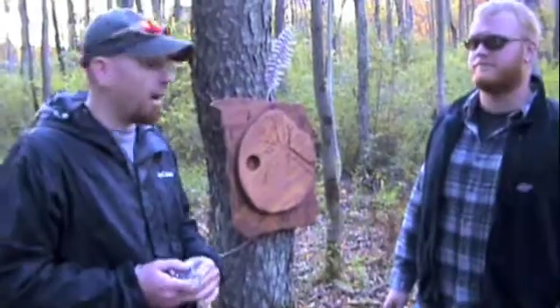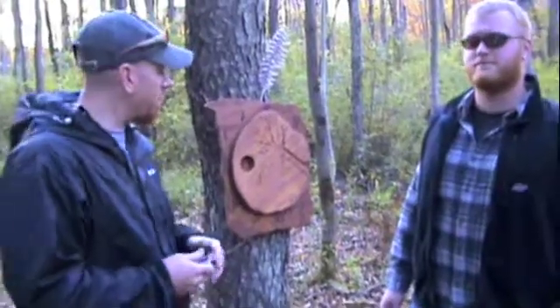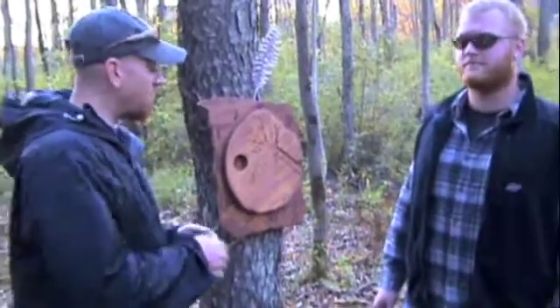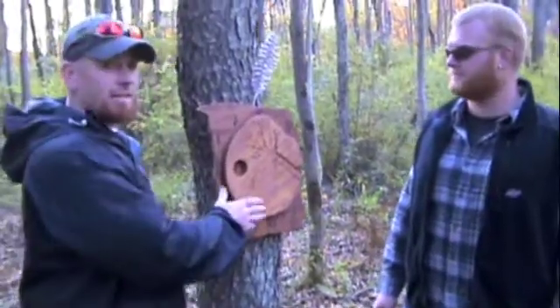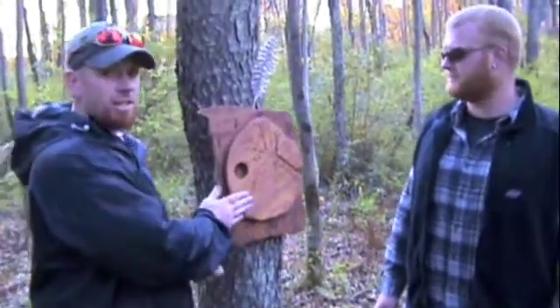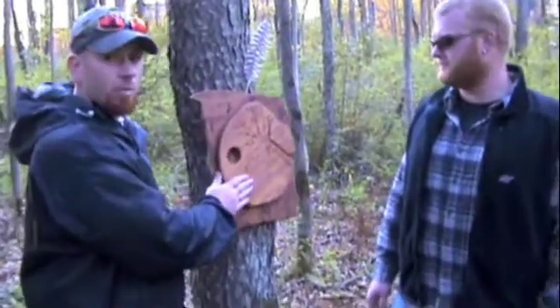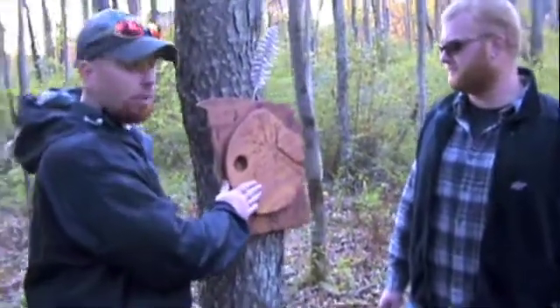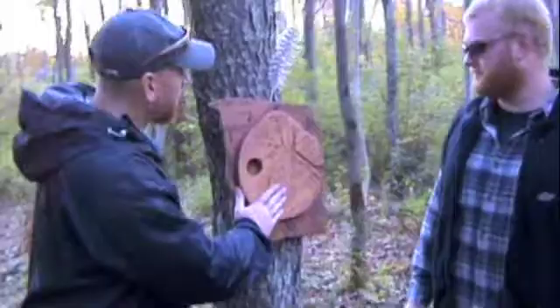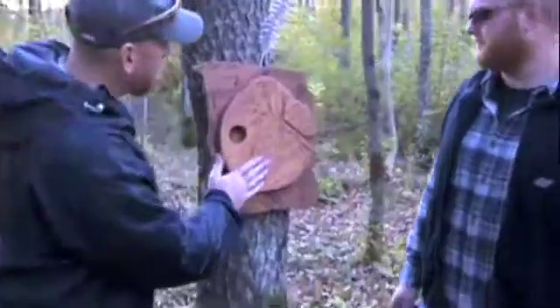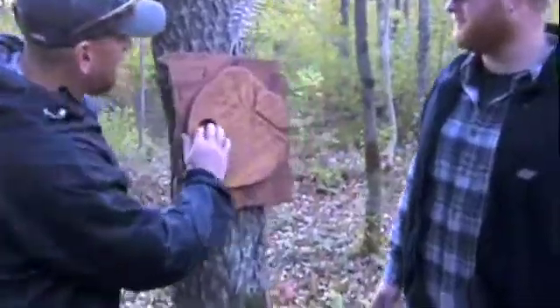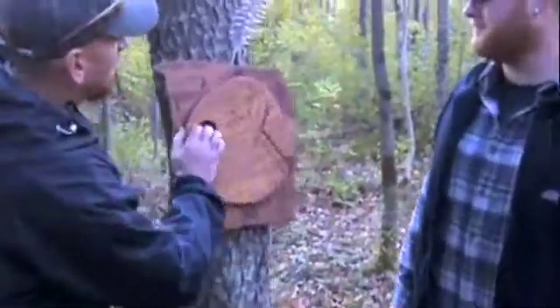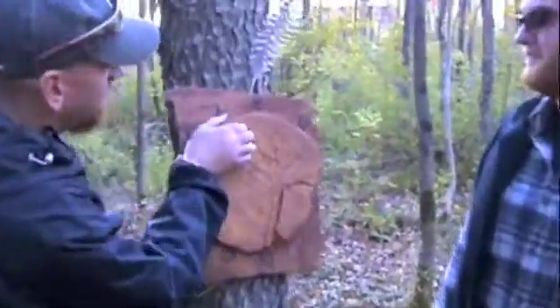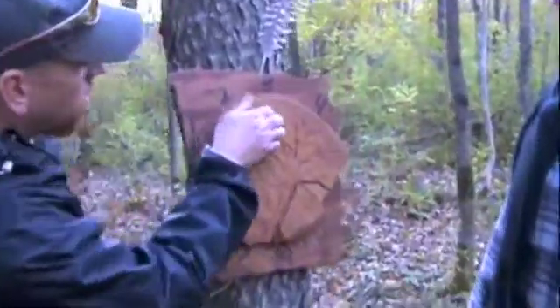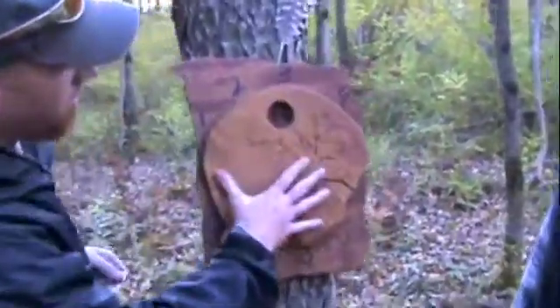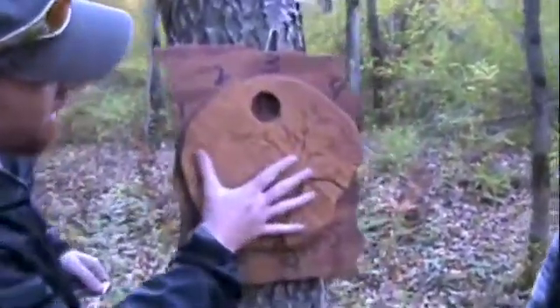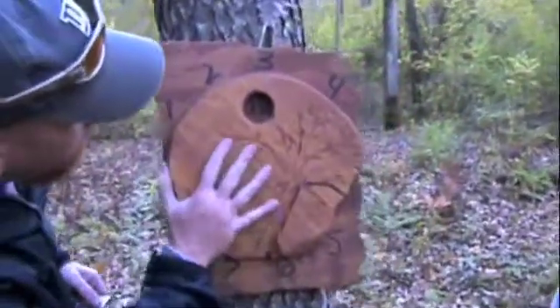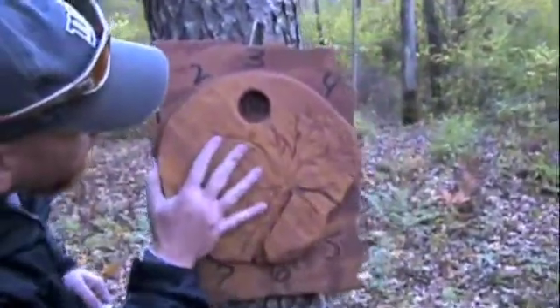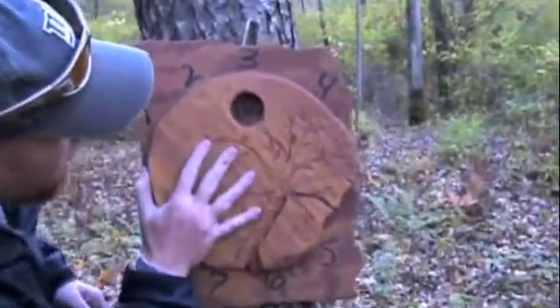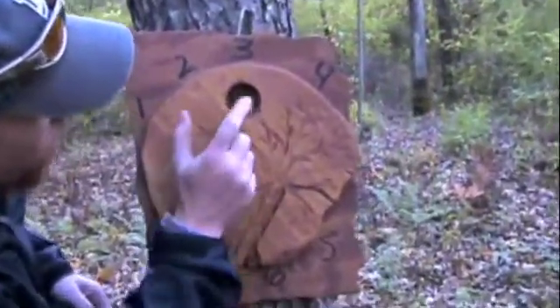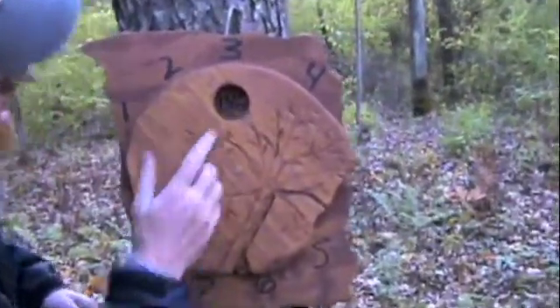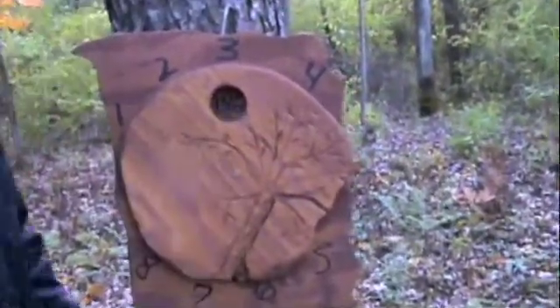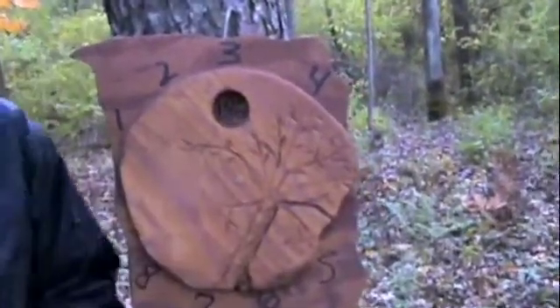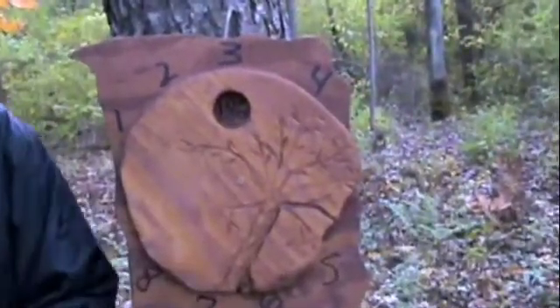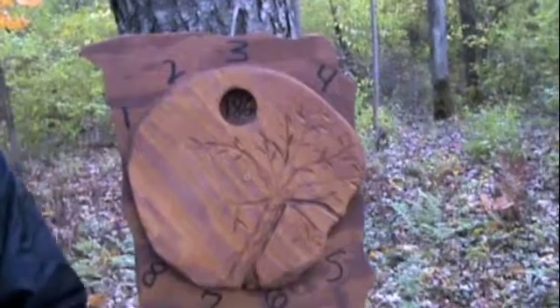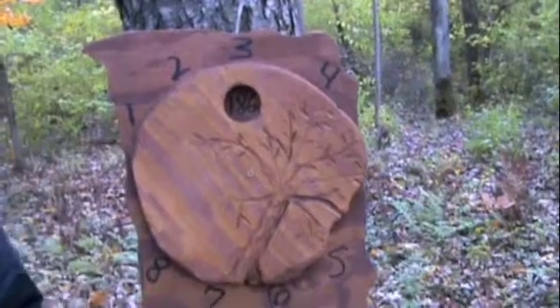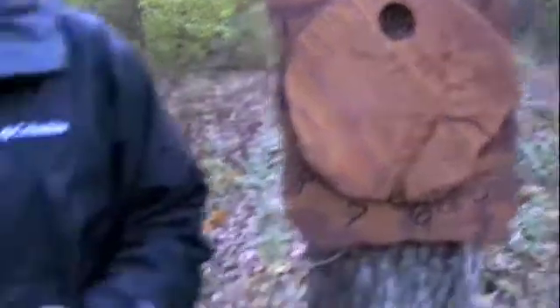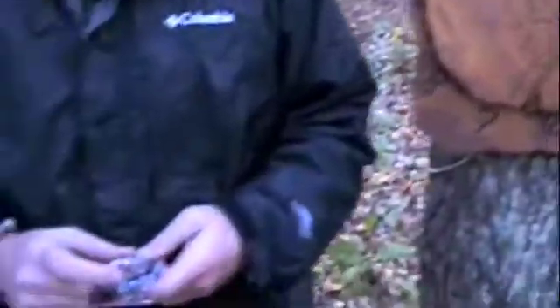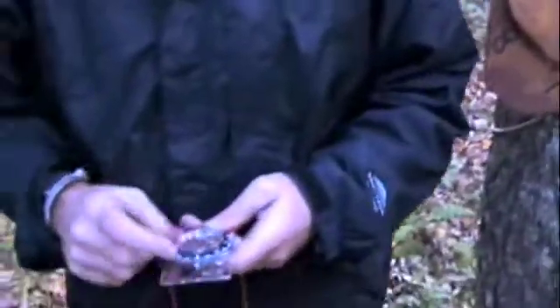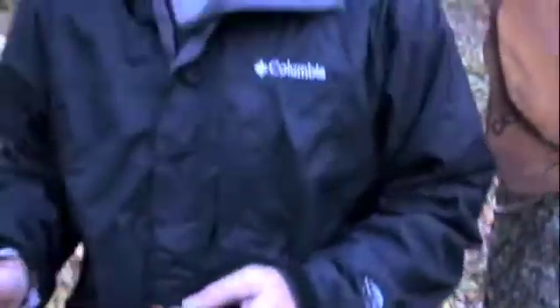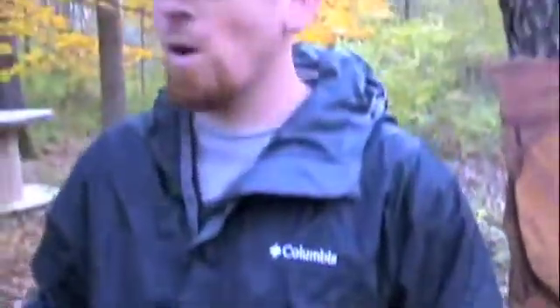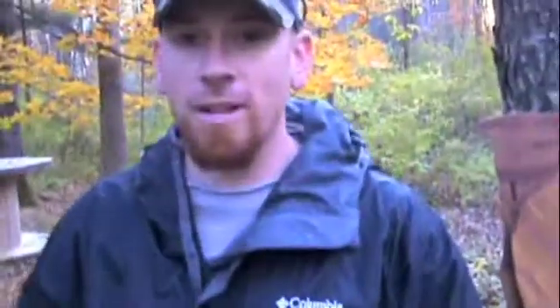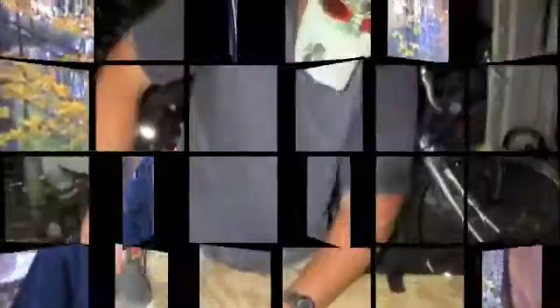We've arrived at our next station, and what we would do is dial in course number three again, get a bearing of 186, turn that into our compass, and we'd be off to the next station.